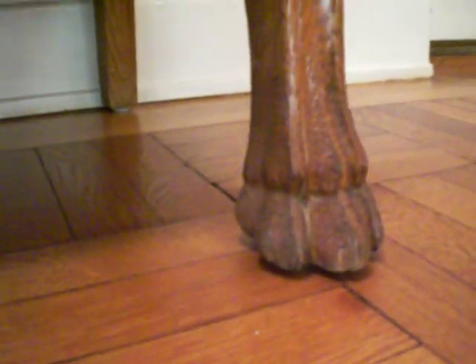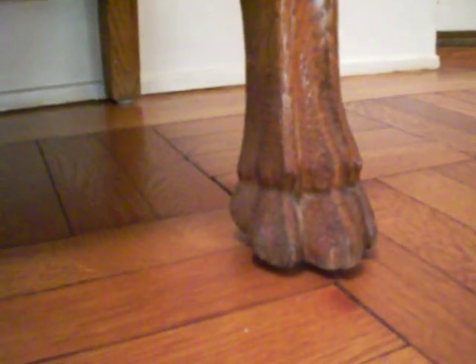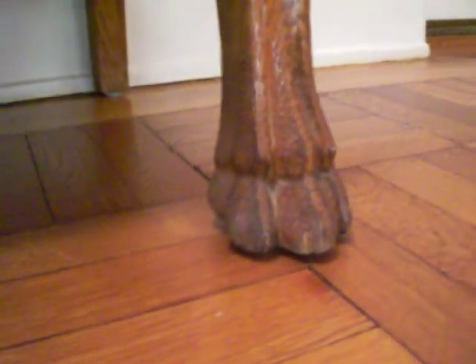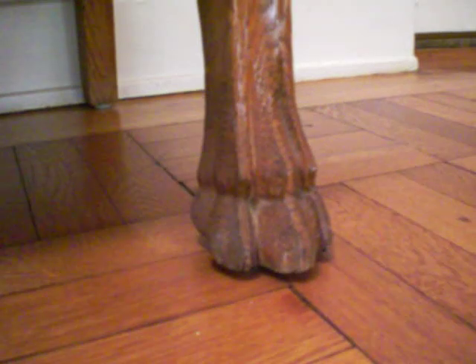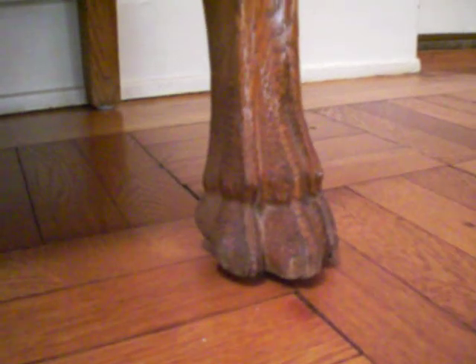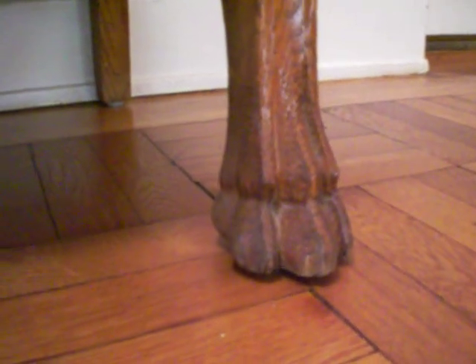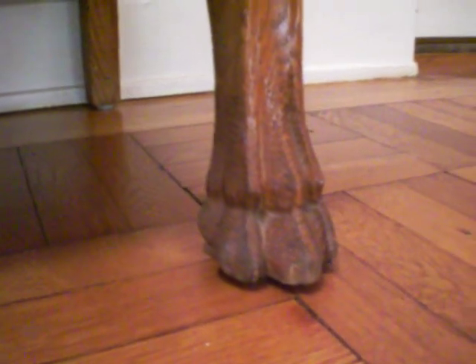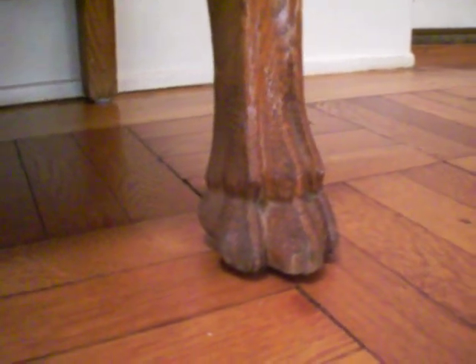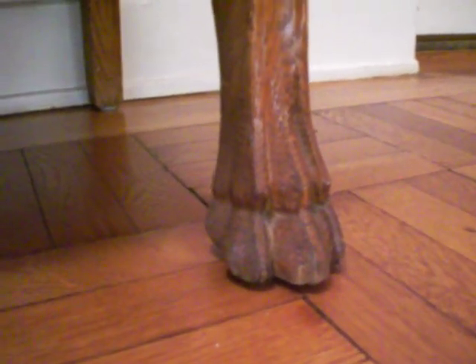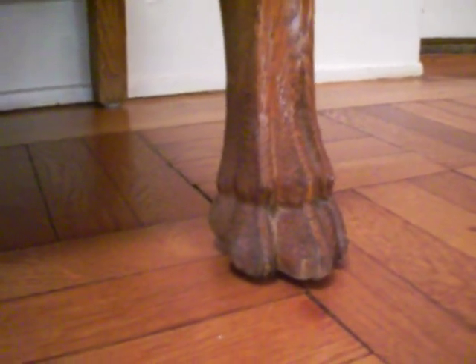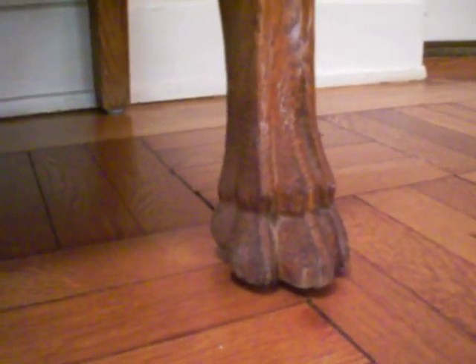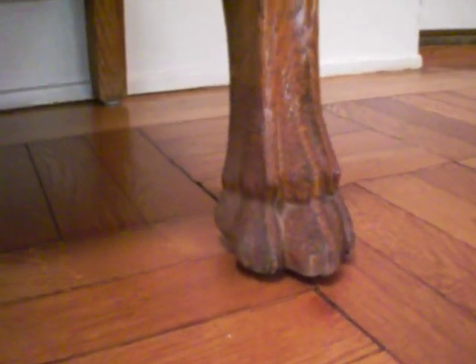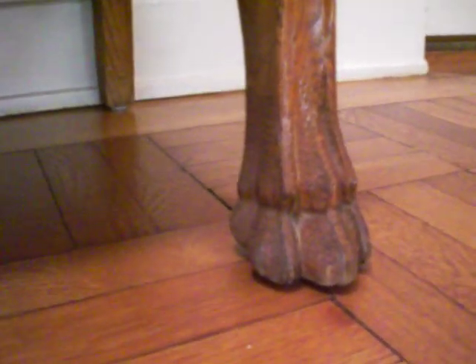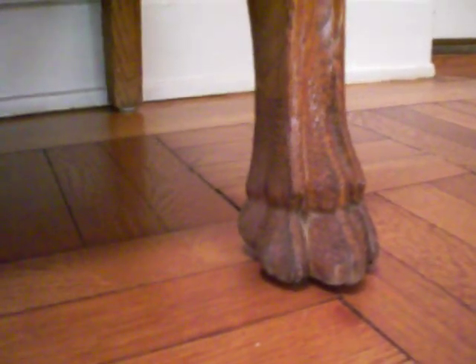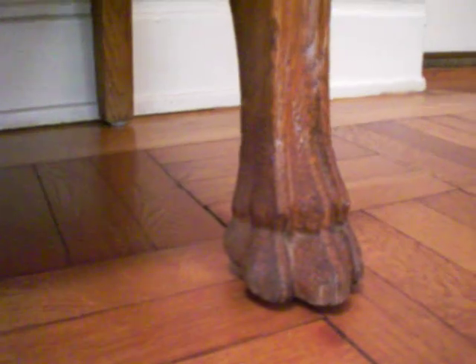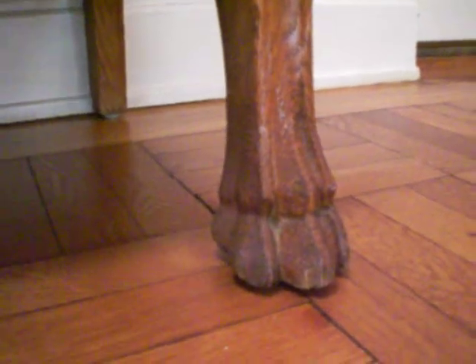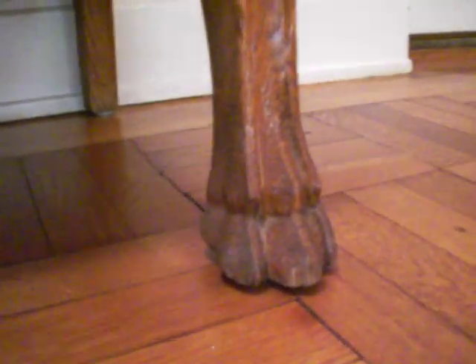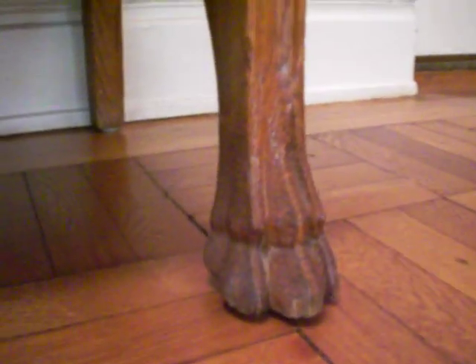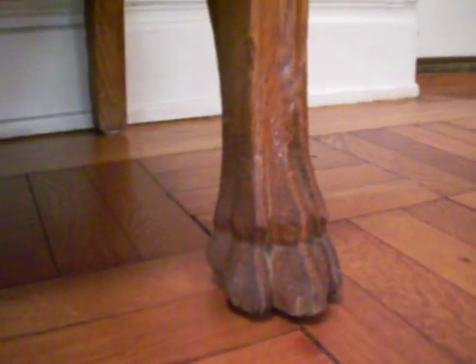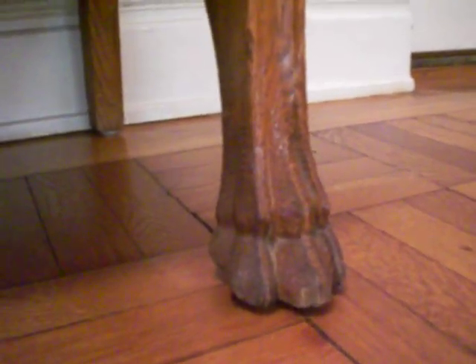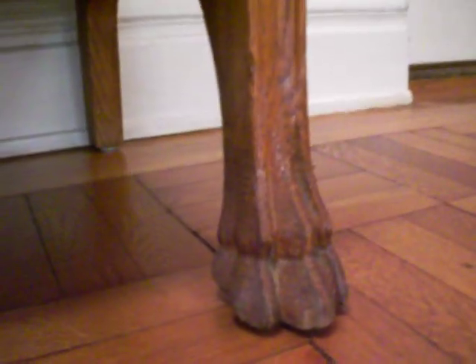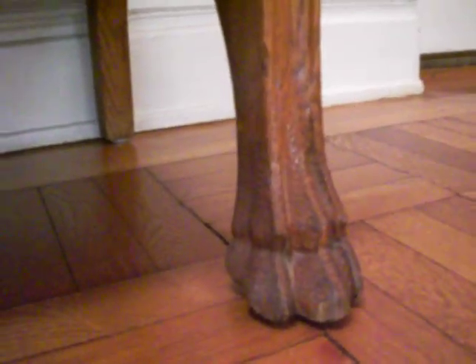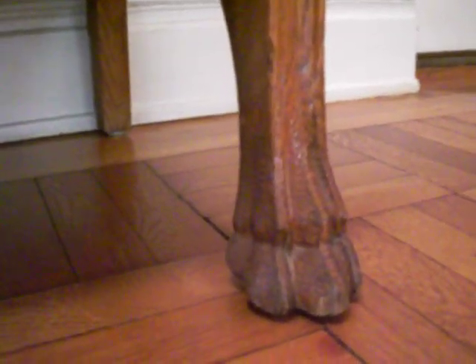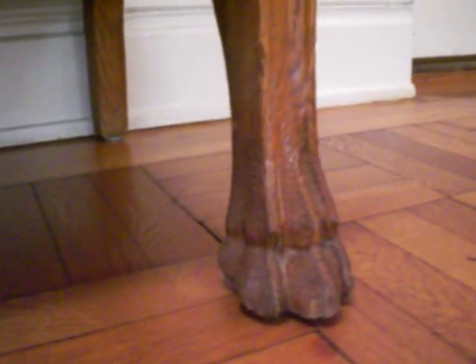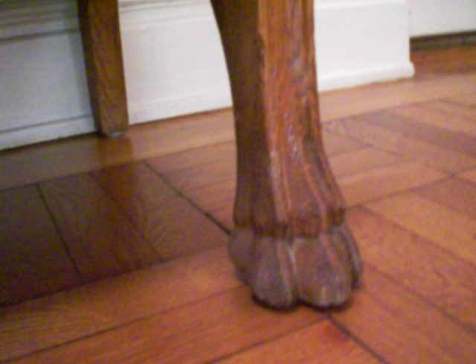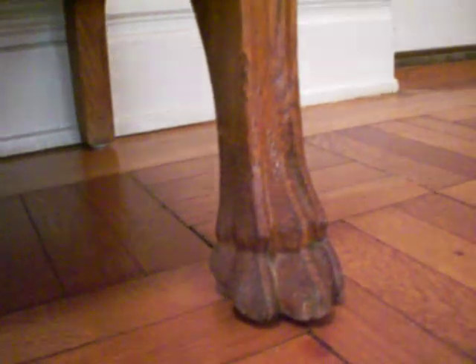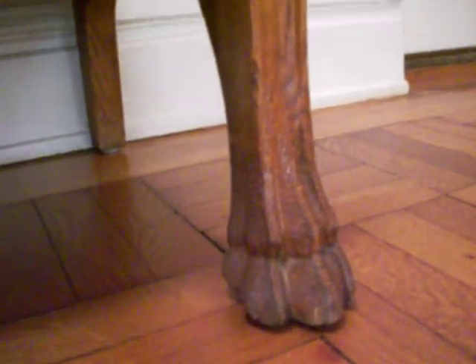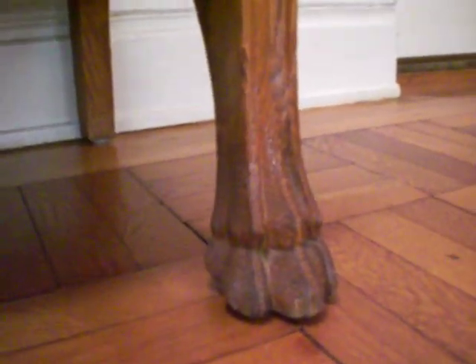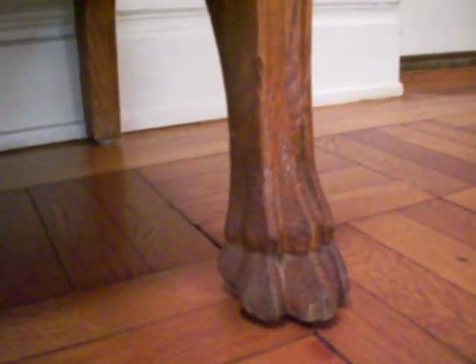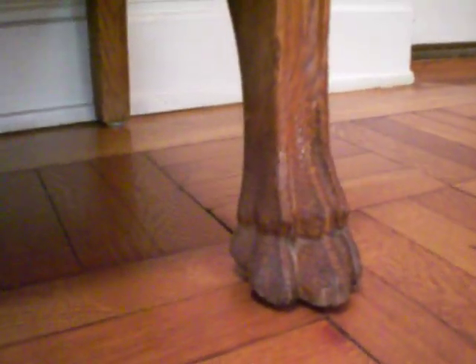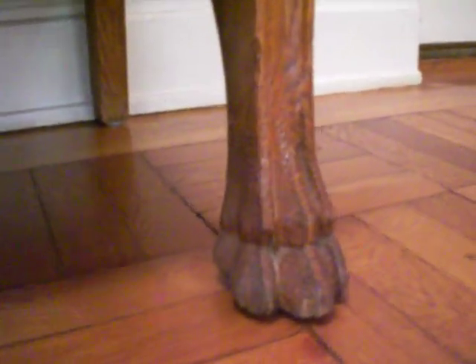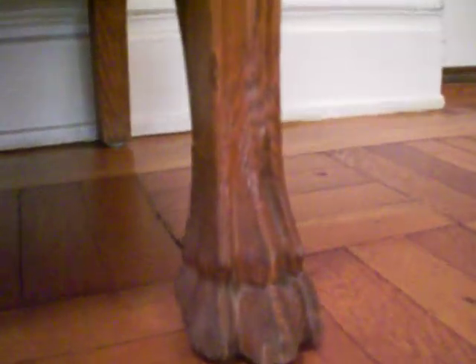Now animal feet are fairly common in furniture, starting with the Egyptians. There are hooves or paws, pad feet, and very often you also see claw and ball feet, or eagle's feet, on American furniture.